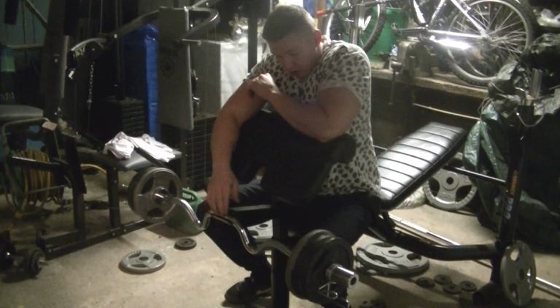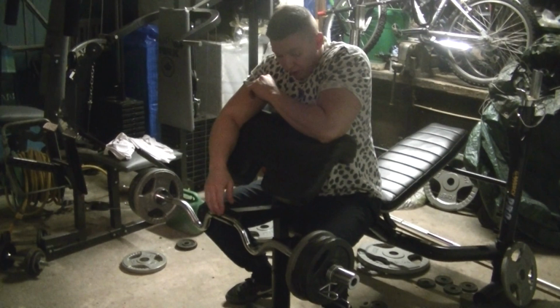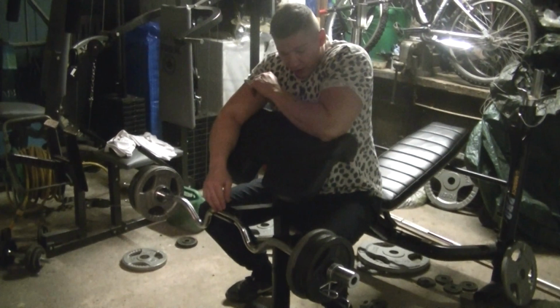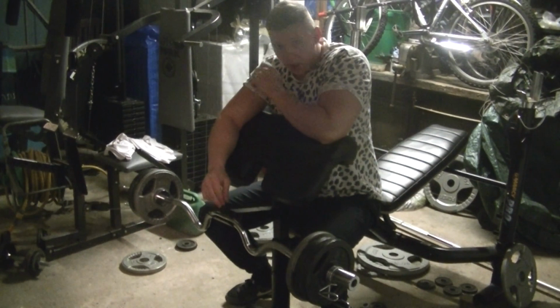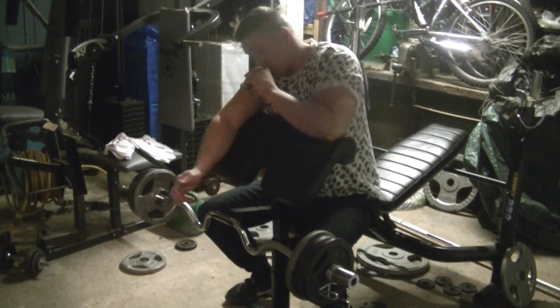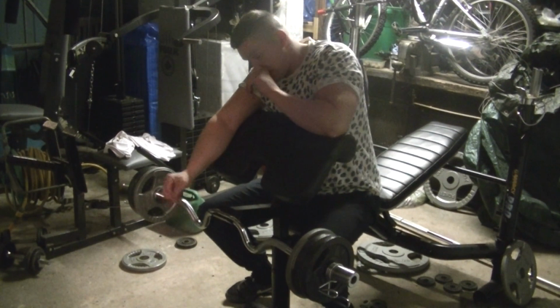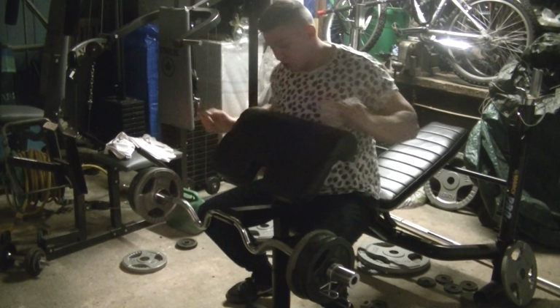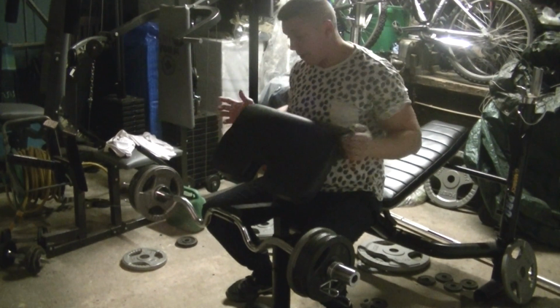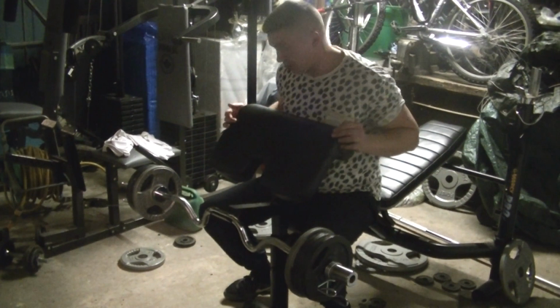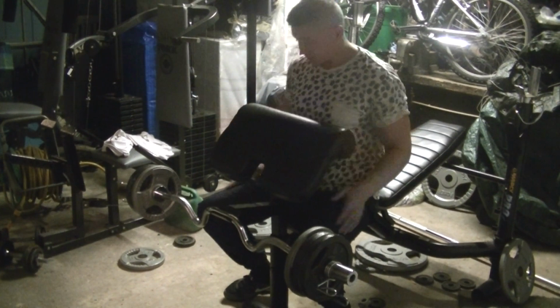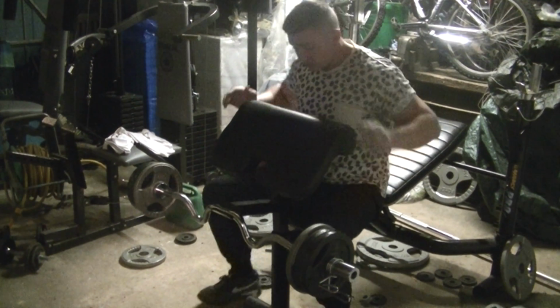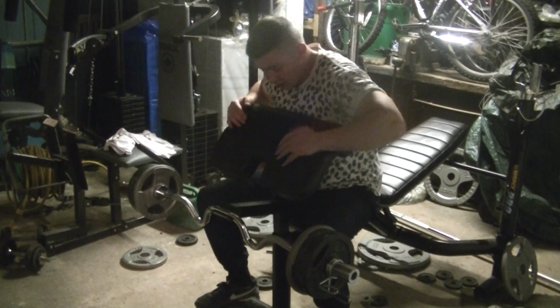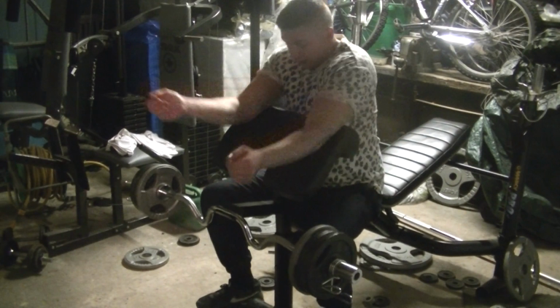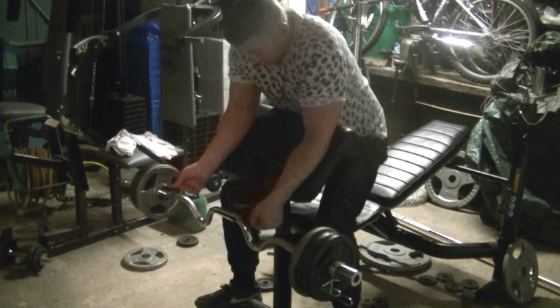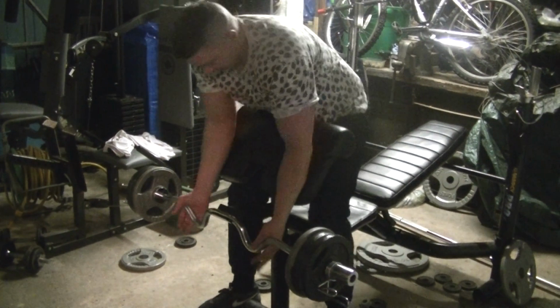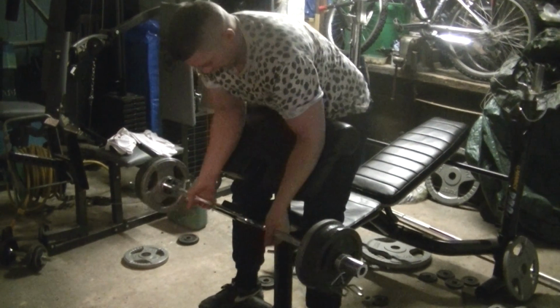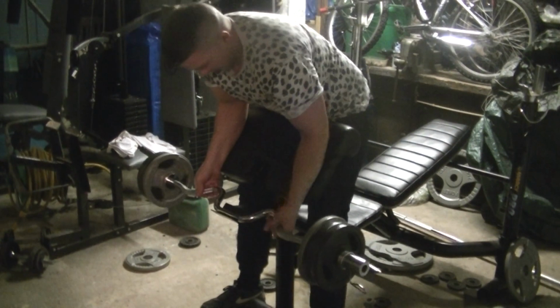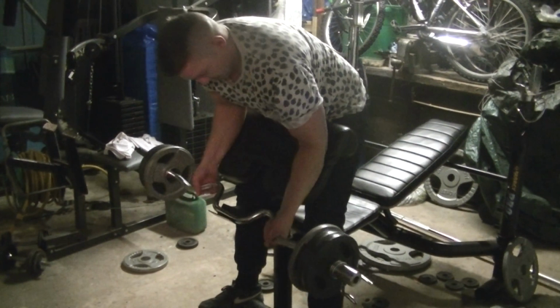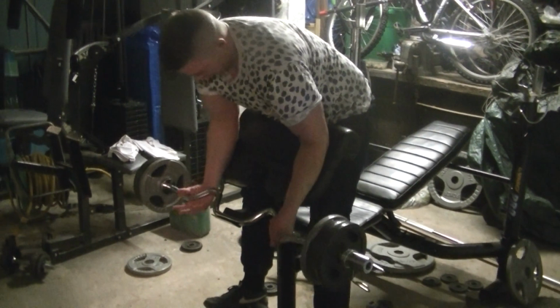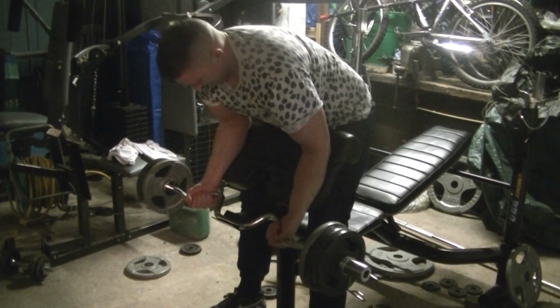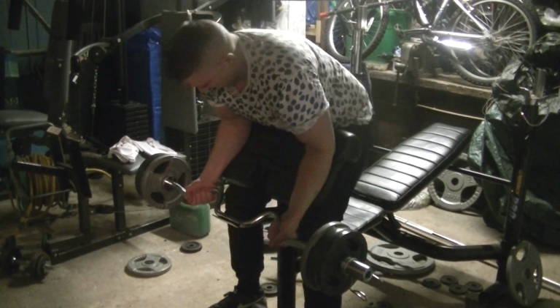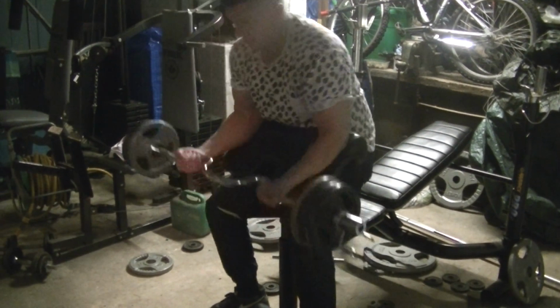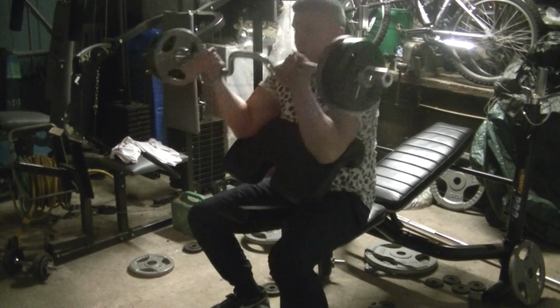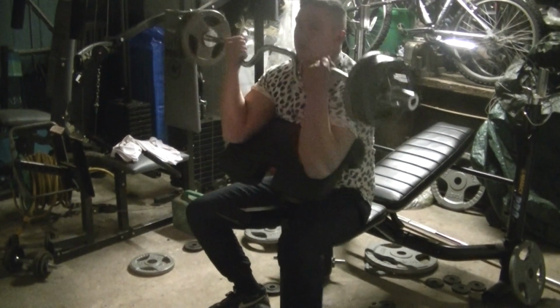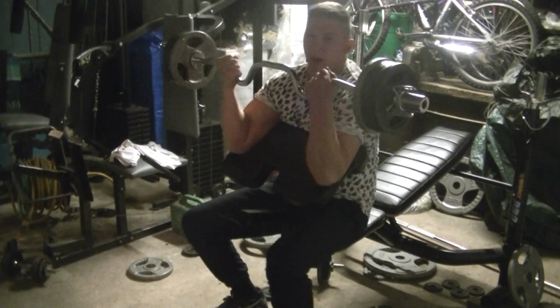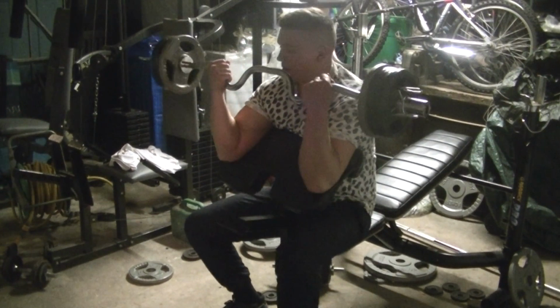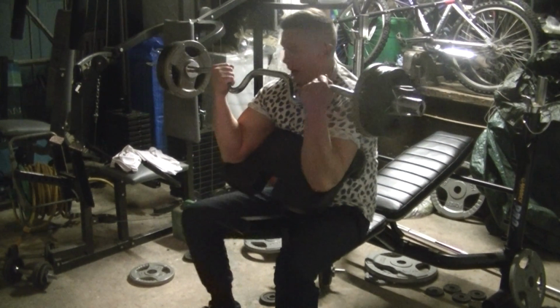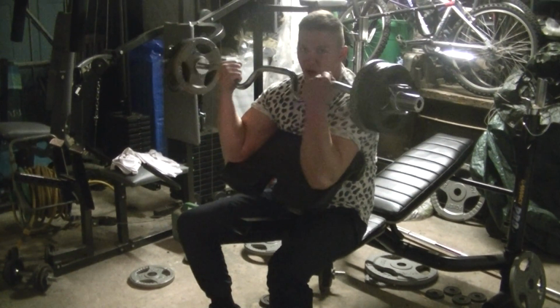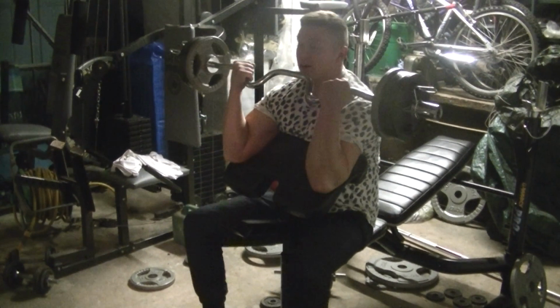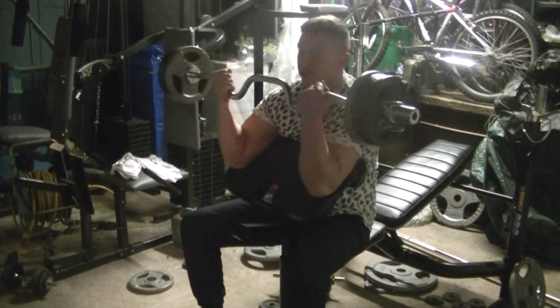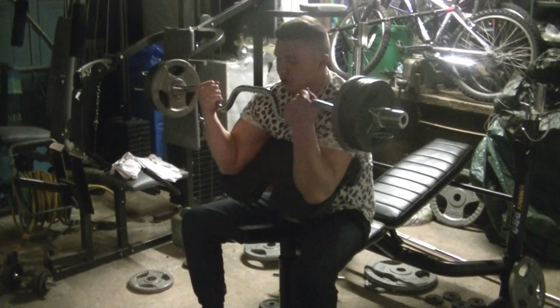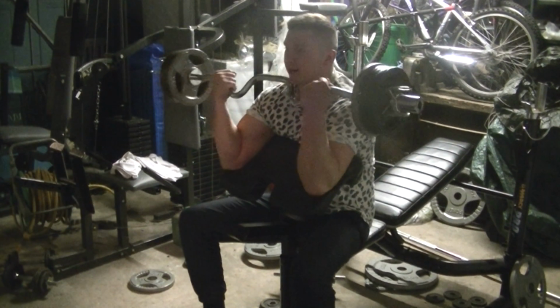So basically I'm going to show you now how to do it. This is baby food by the way, but like I said, I've just started training again.